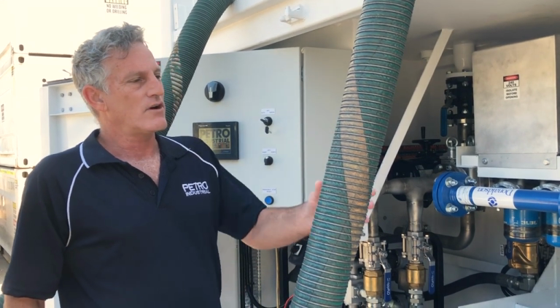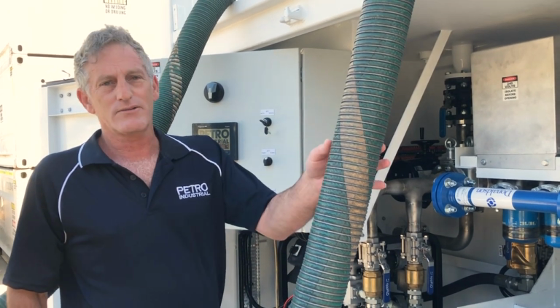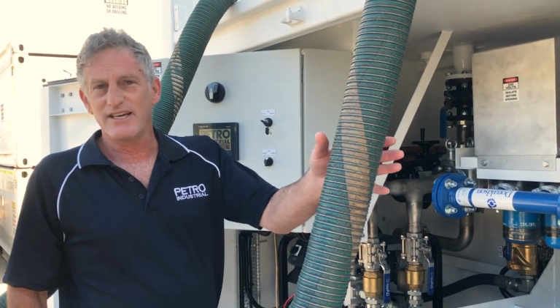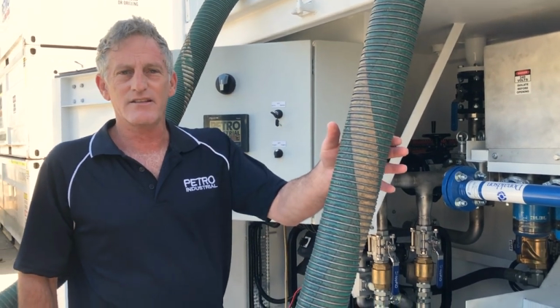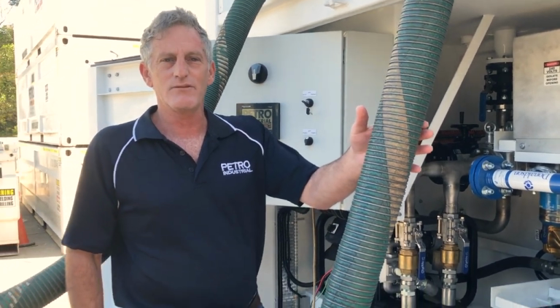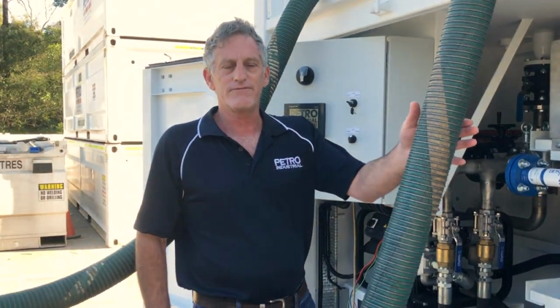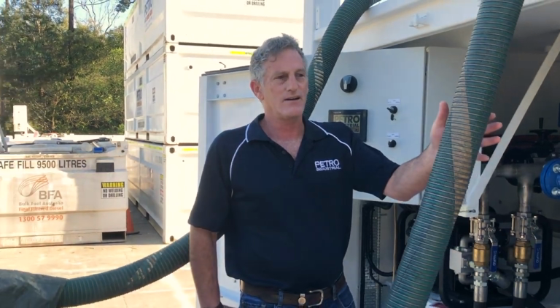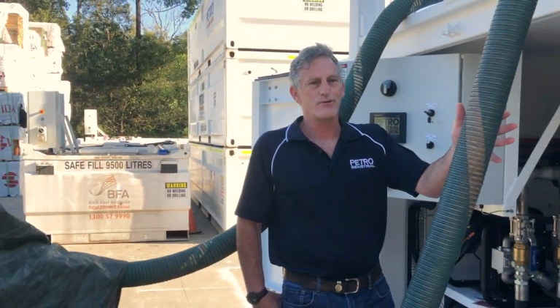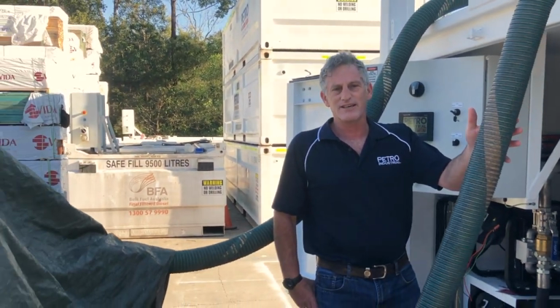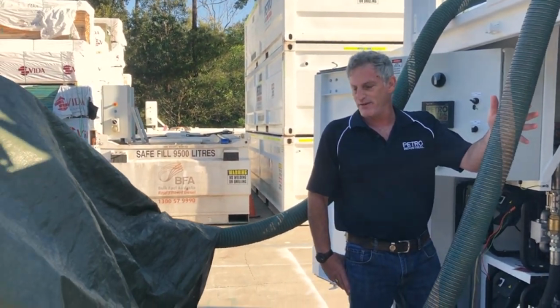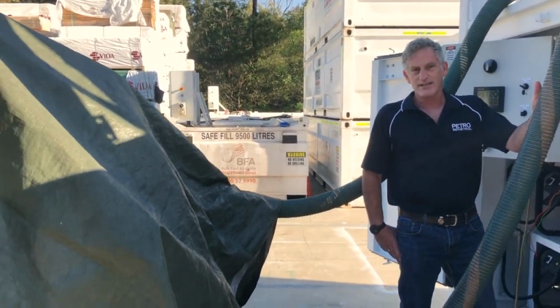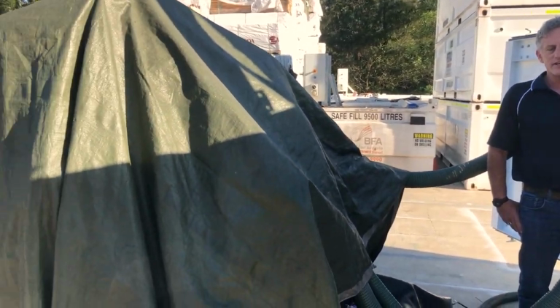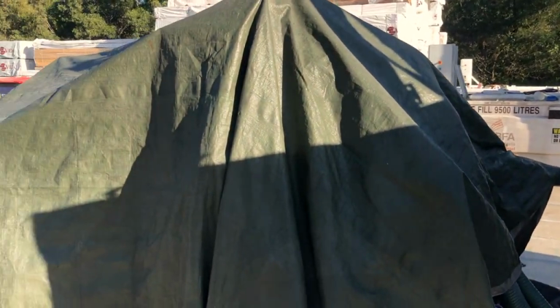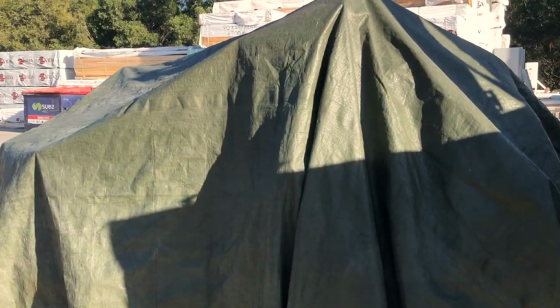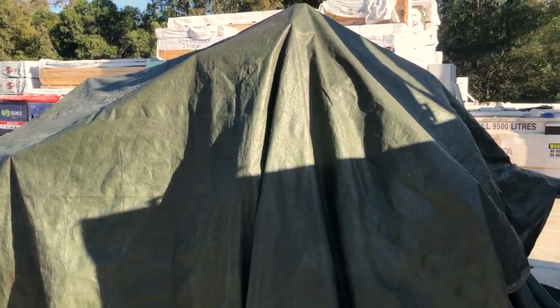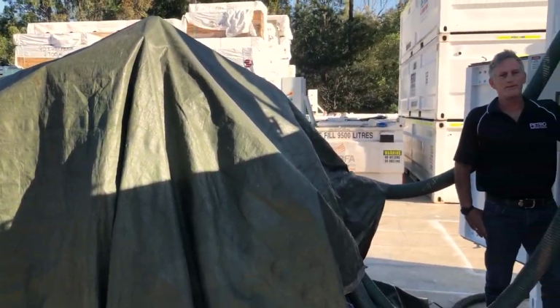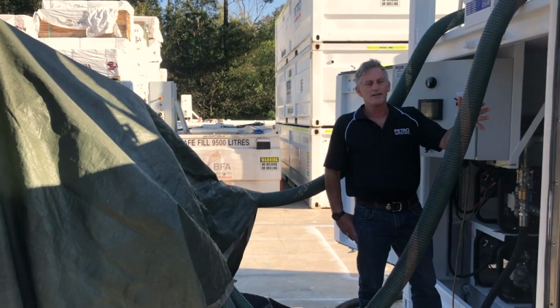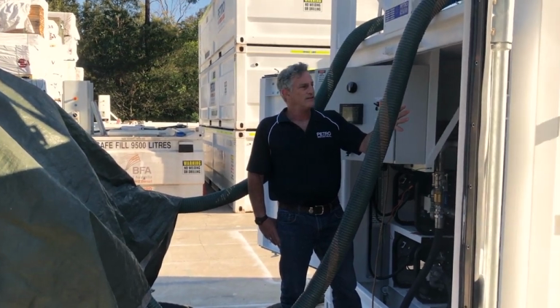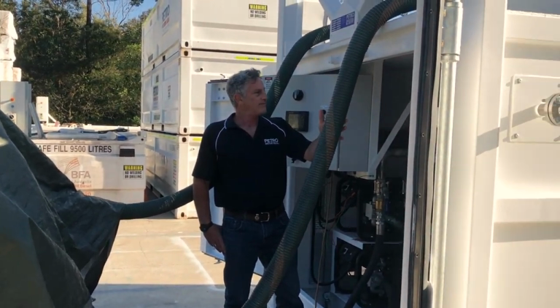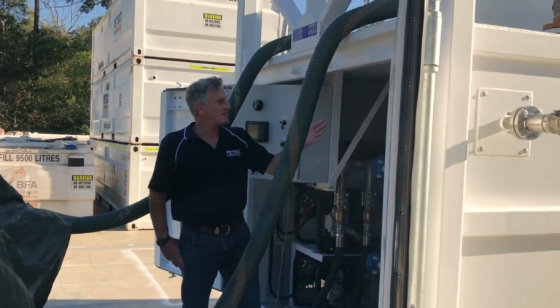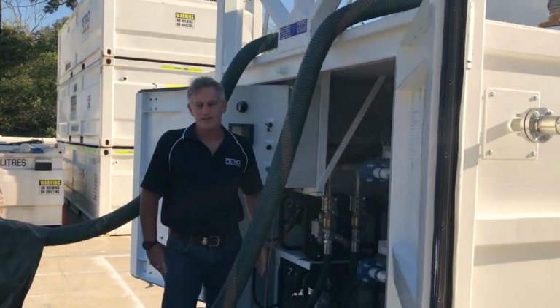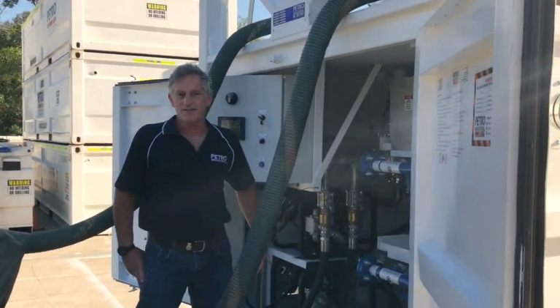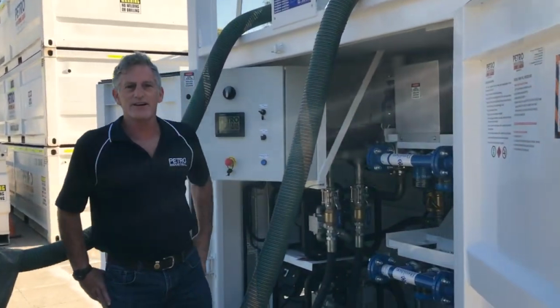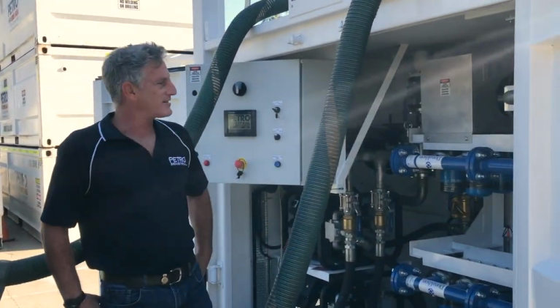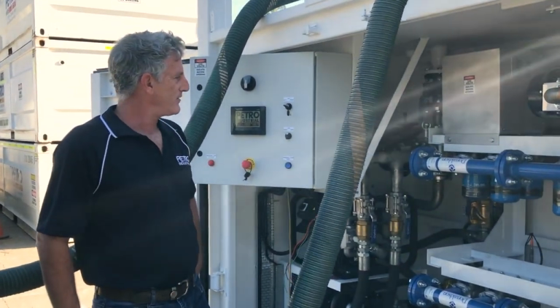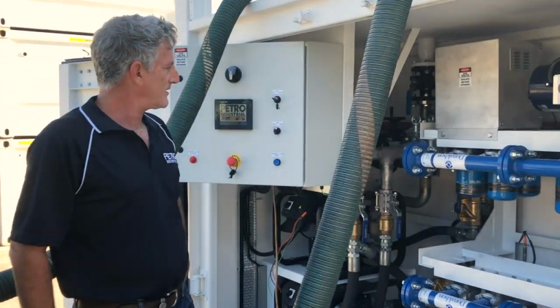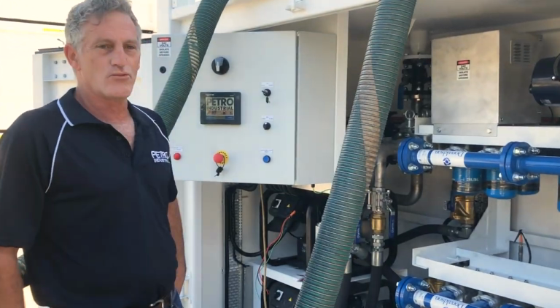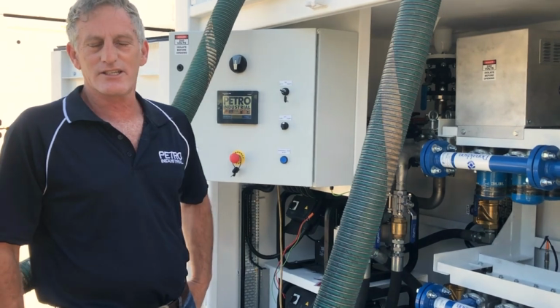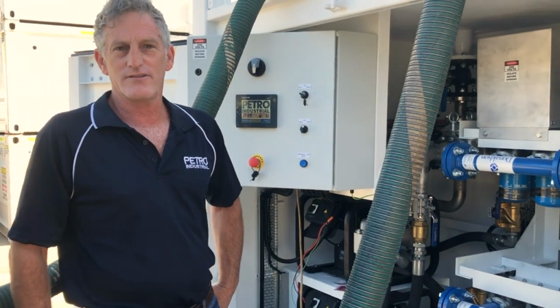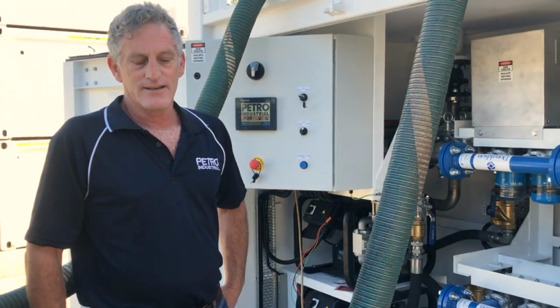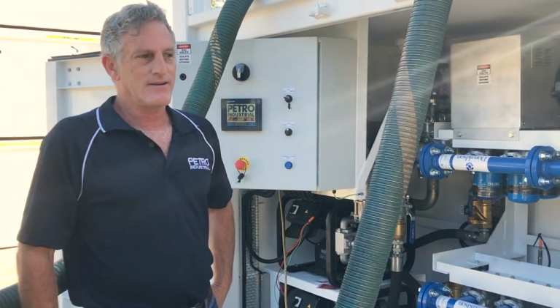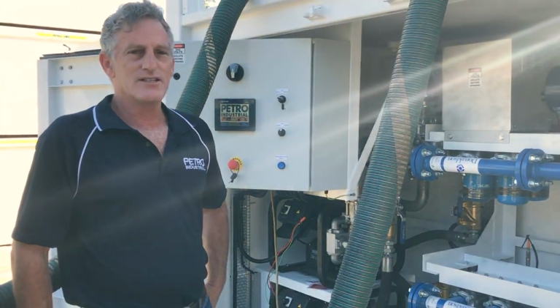We've got it hooked up to the test tank at the moment. We've been processing a heap of test transactions to make sure it all works properly. It's a really, really smart system.